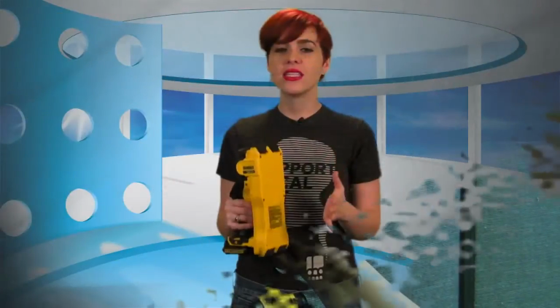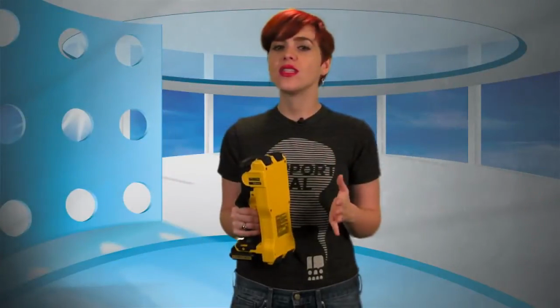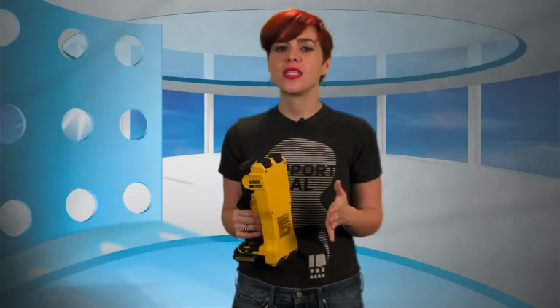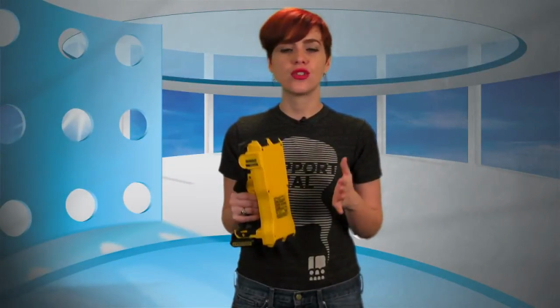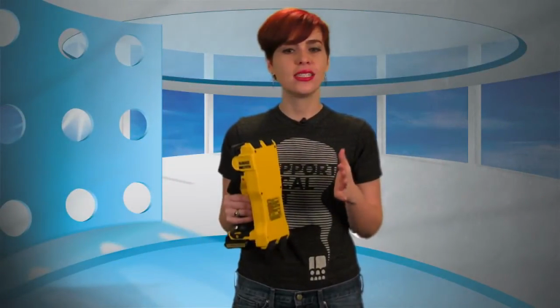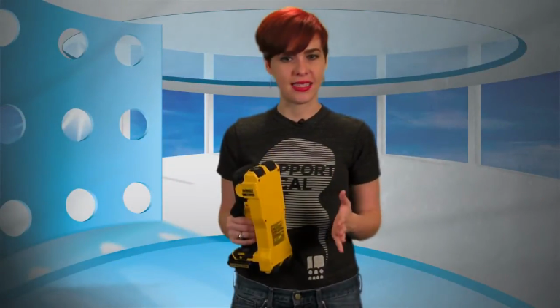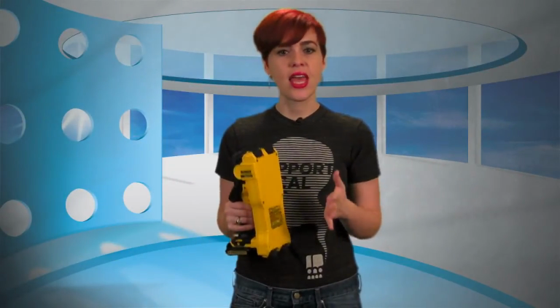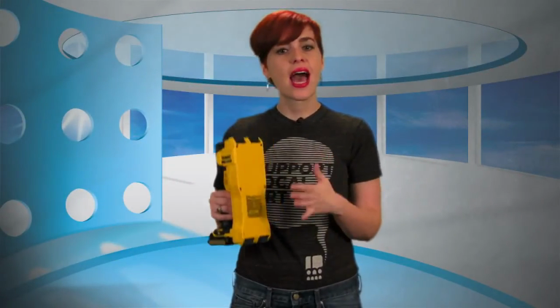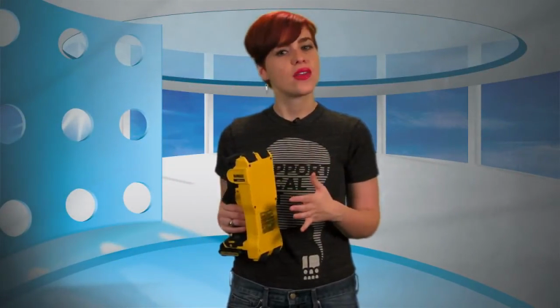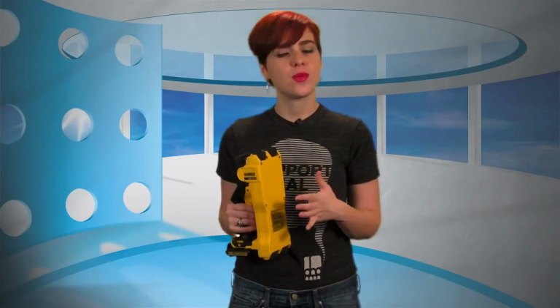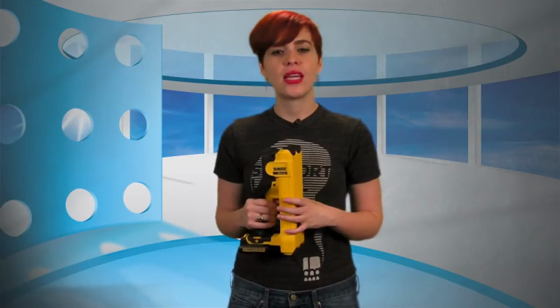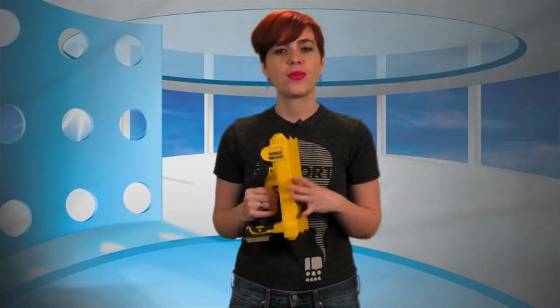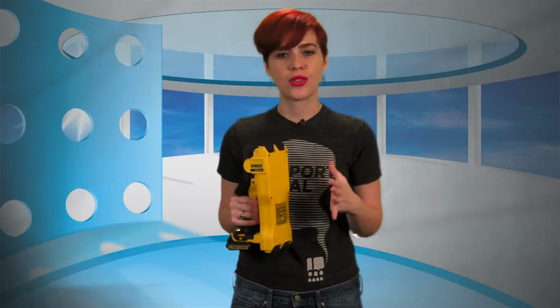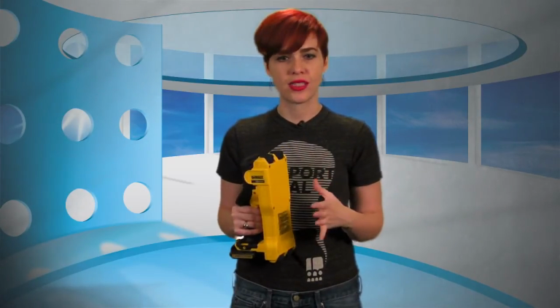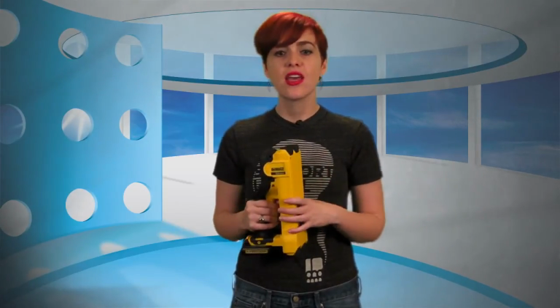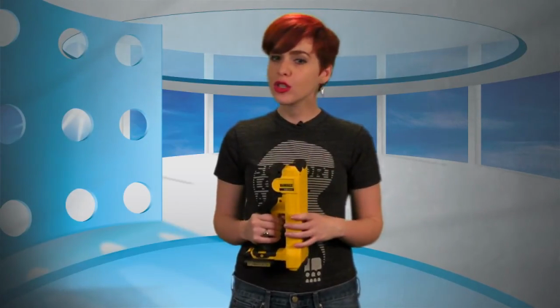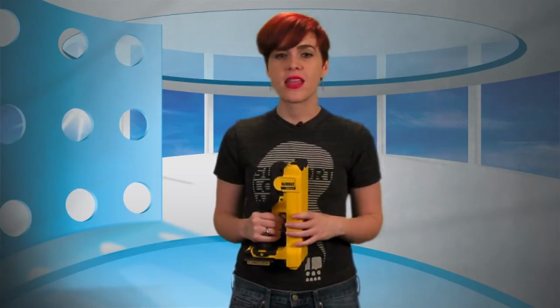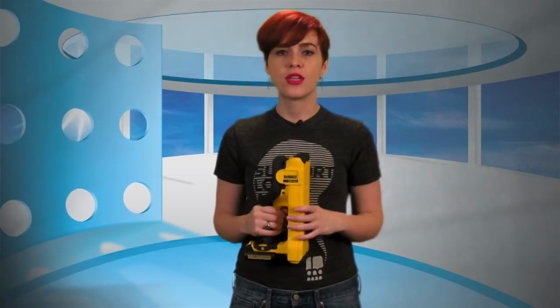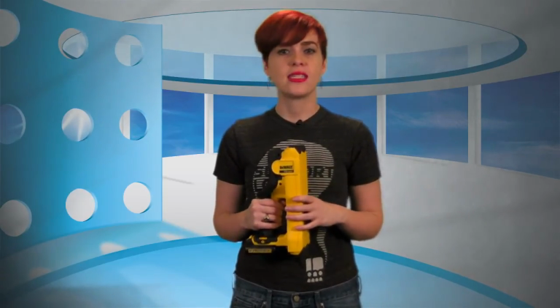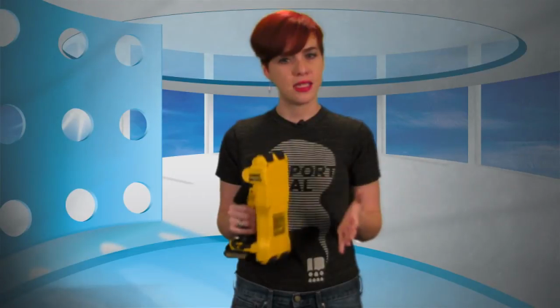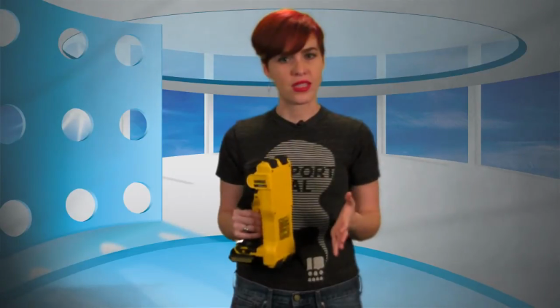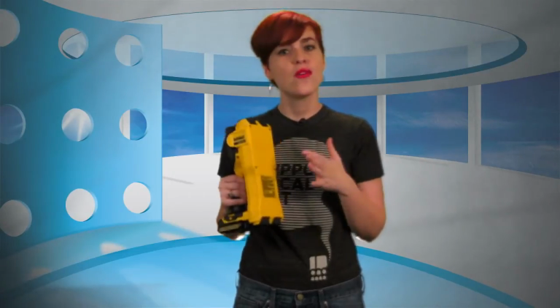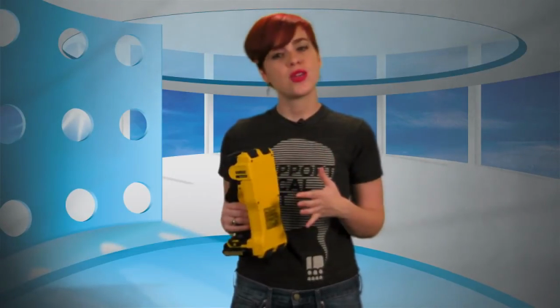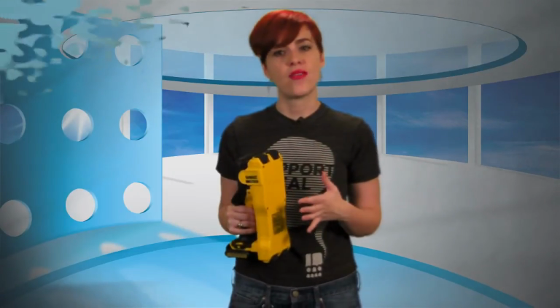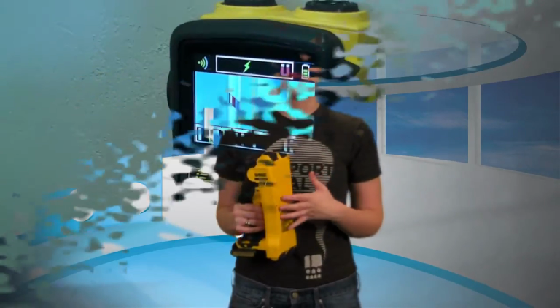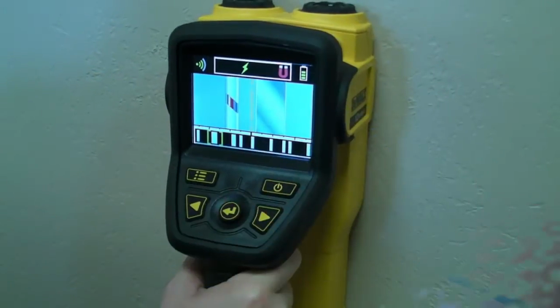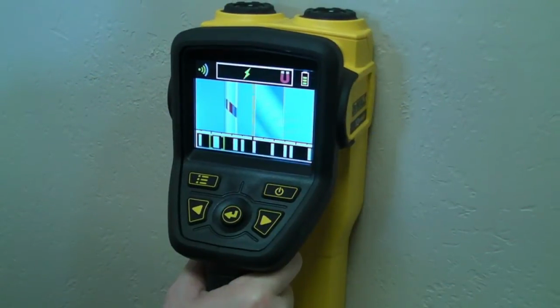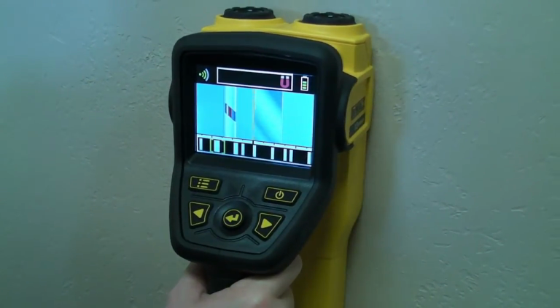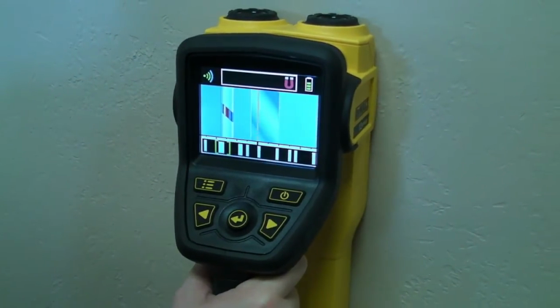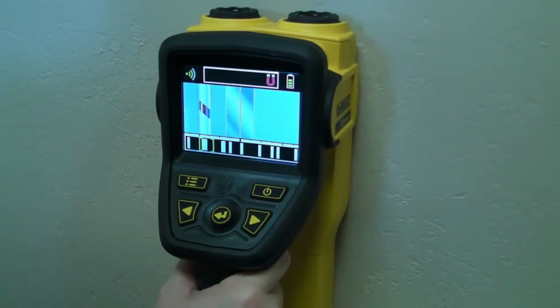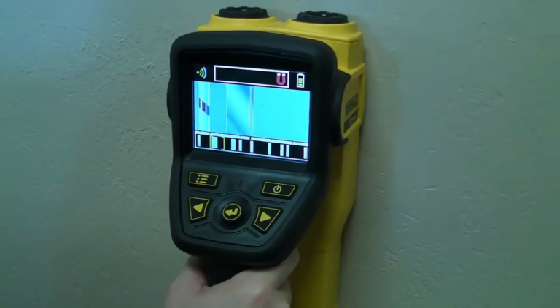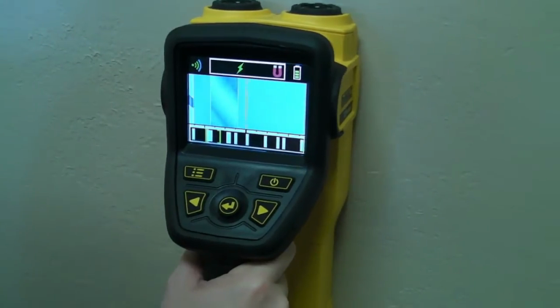The fully lit confidence meter indicates a strong data signal and high confidence of the material identified below the surface. If partially lit, the meter indicates less confidence for the material identified. For maximum sensitivity, it's always best to scan slowly.